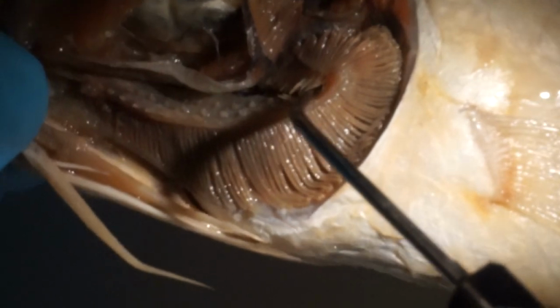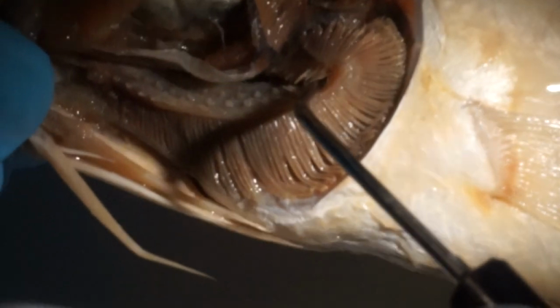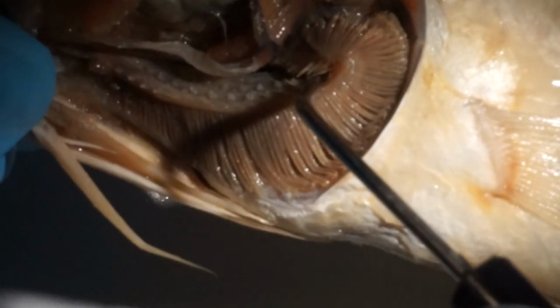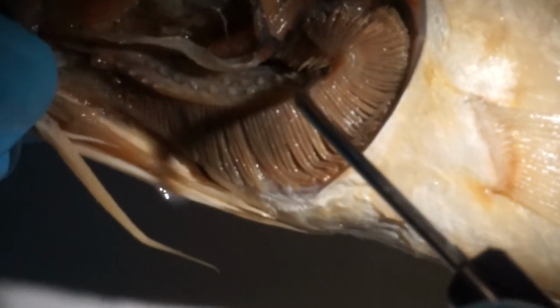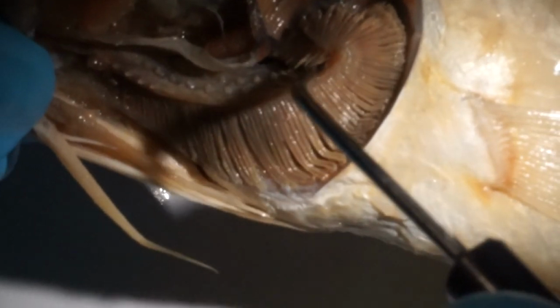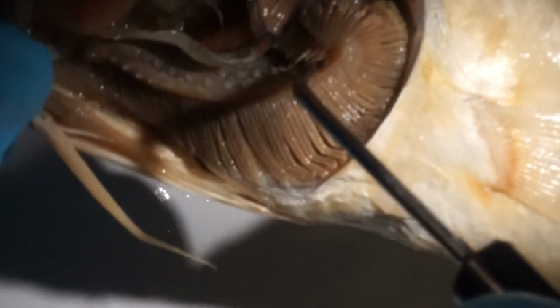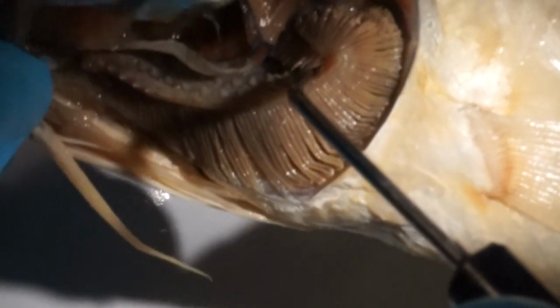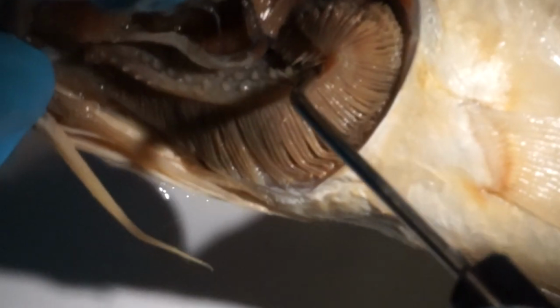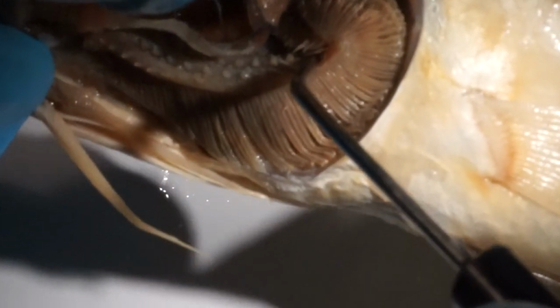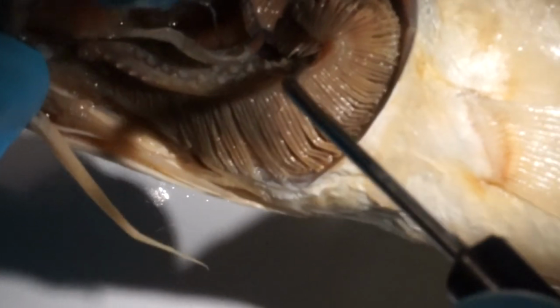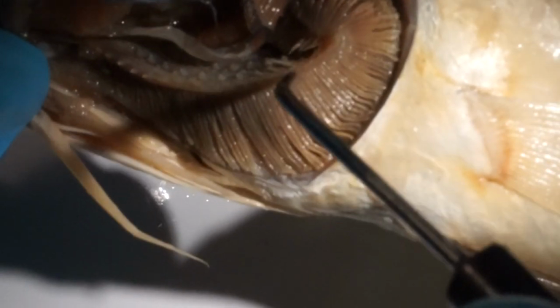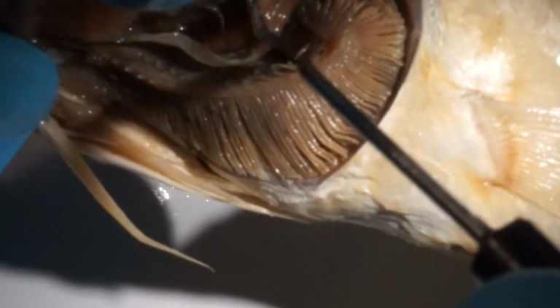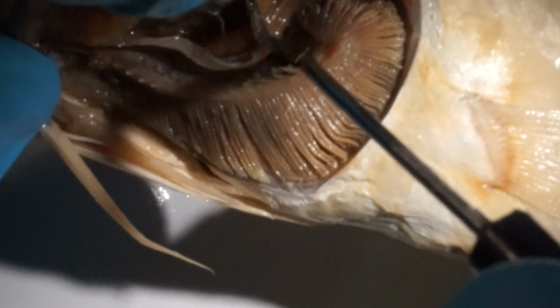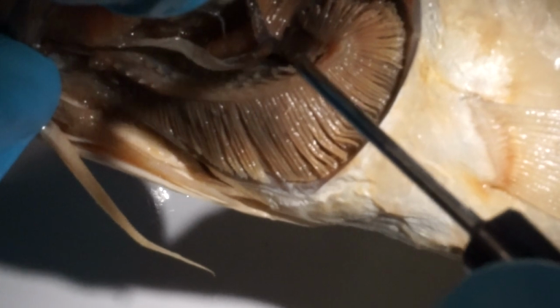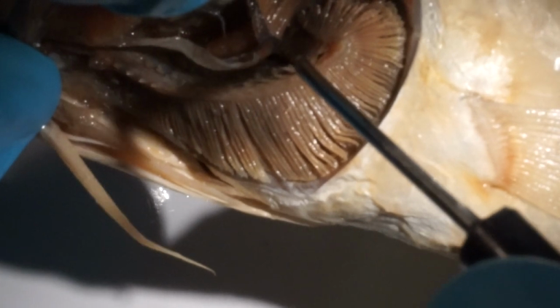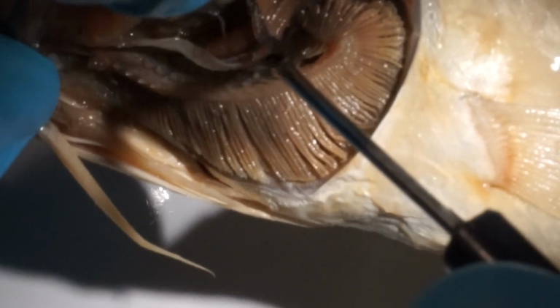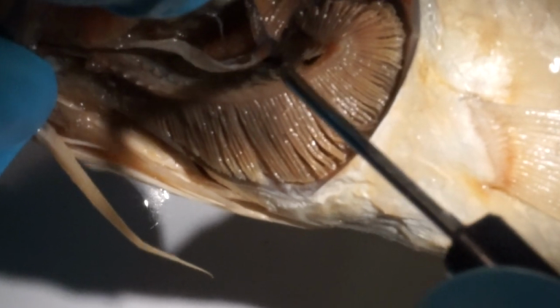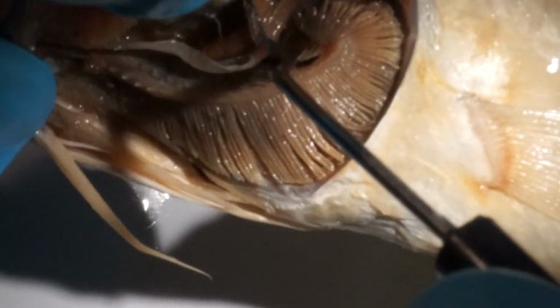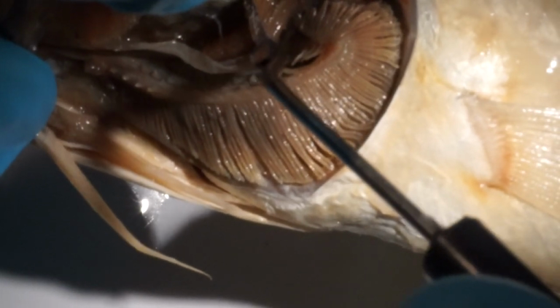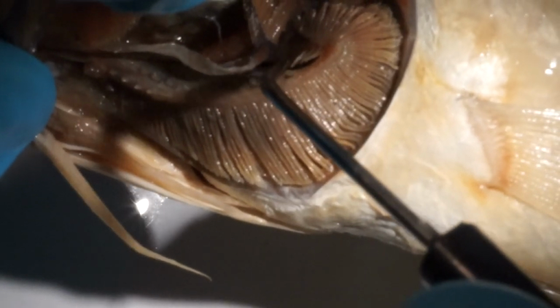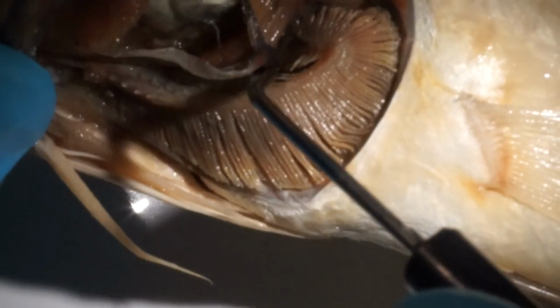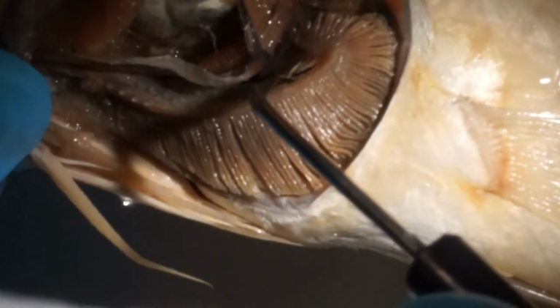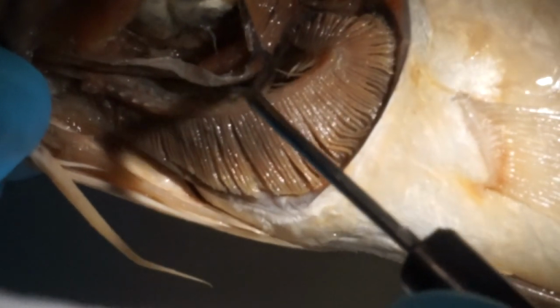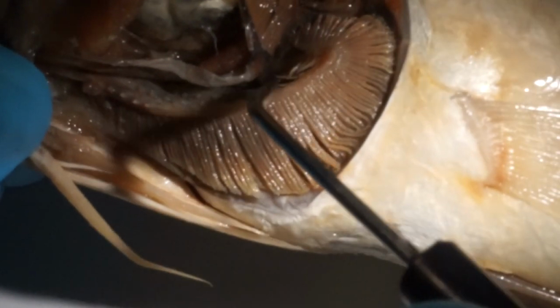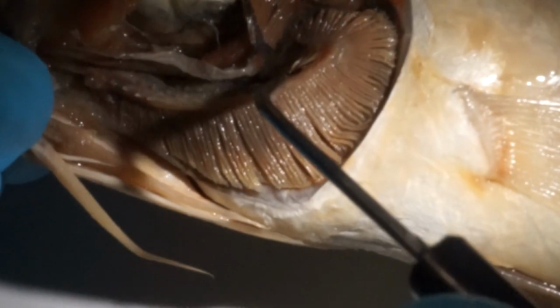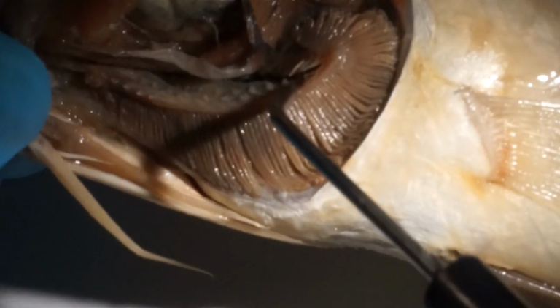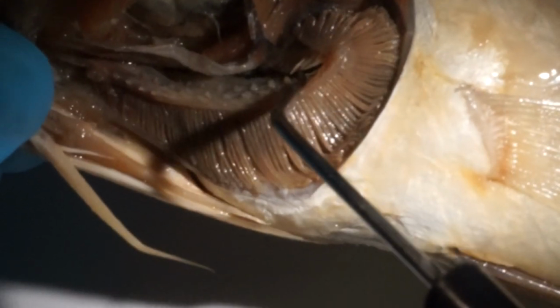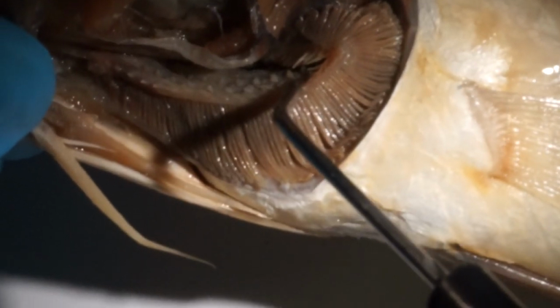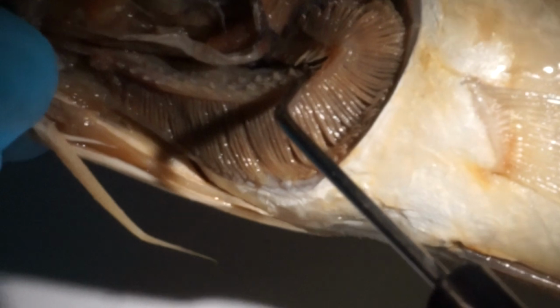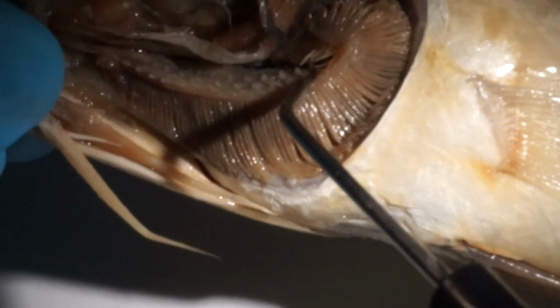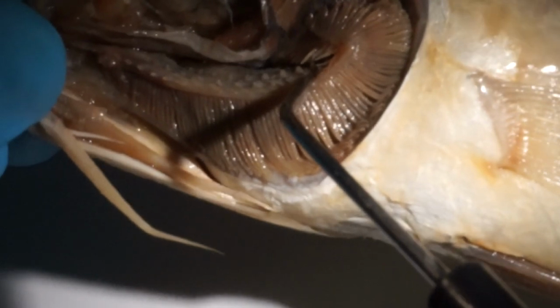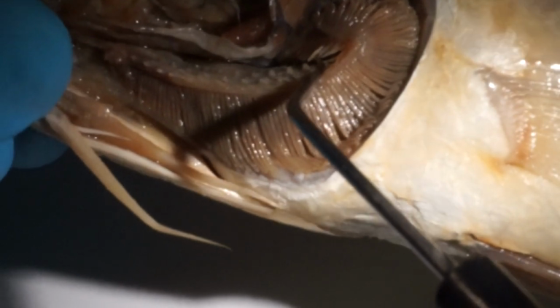Now we look at the upper limb. We have one, two, three, four, five, six long gill rakers.